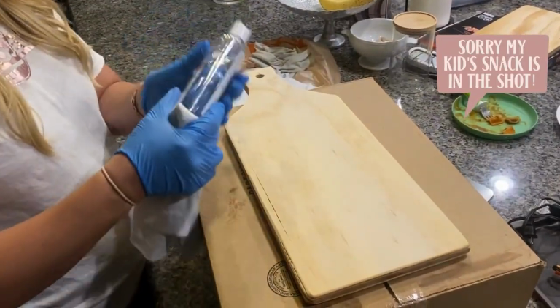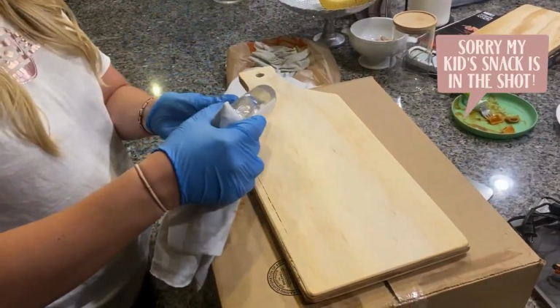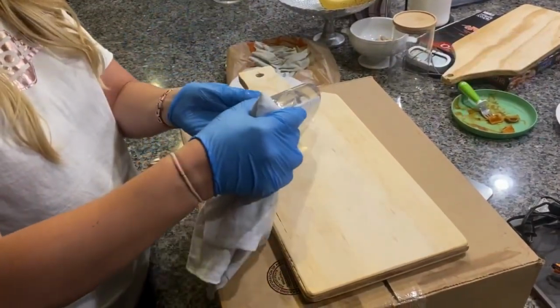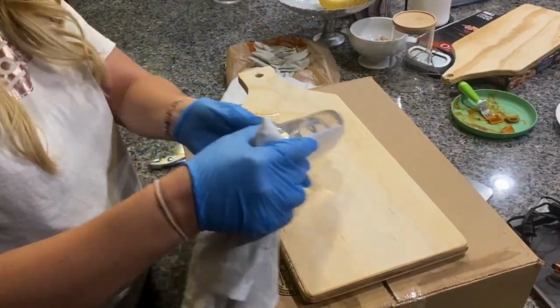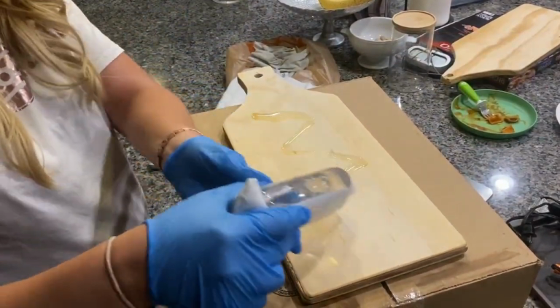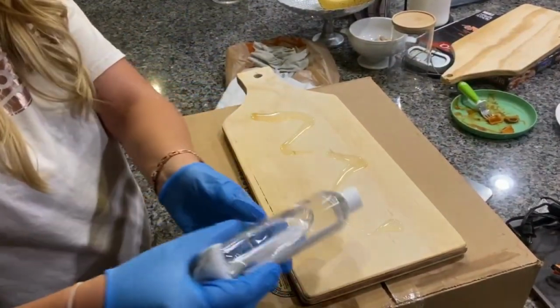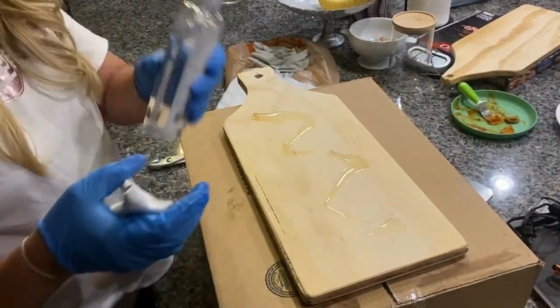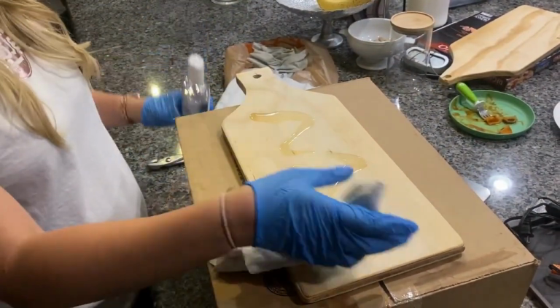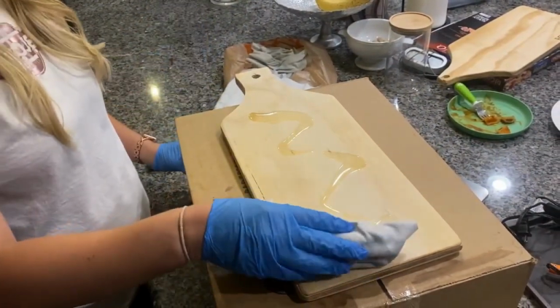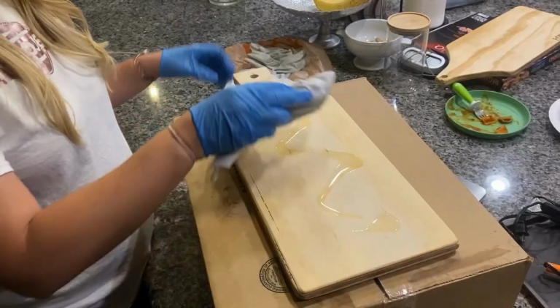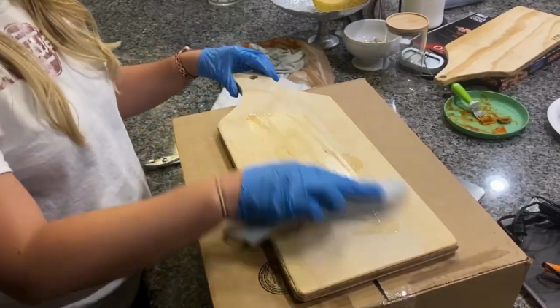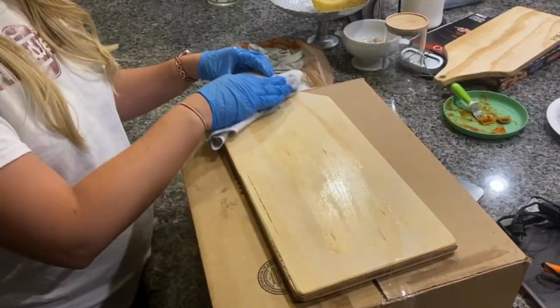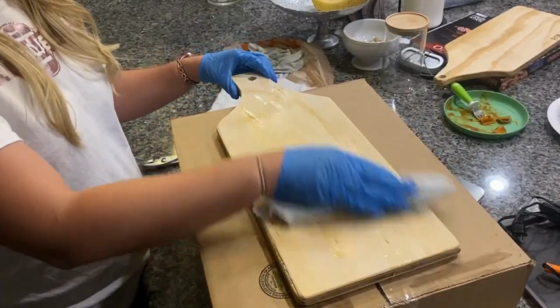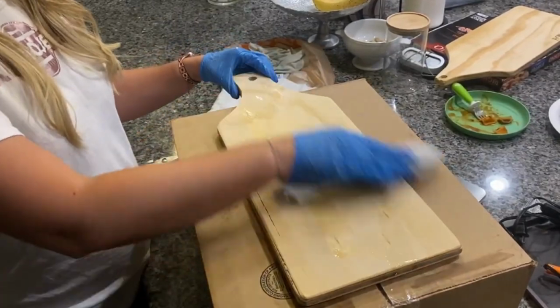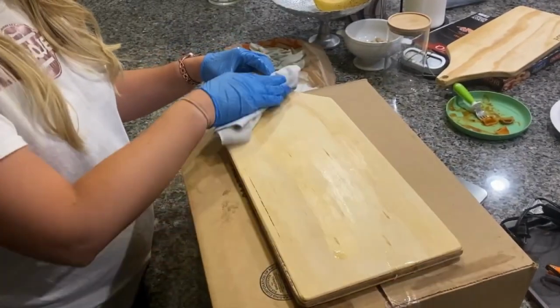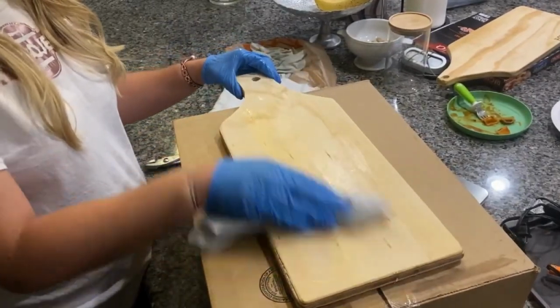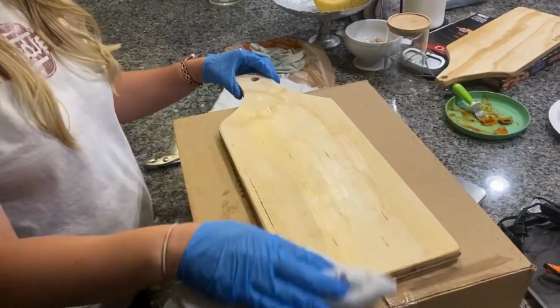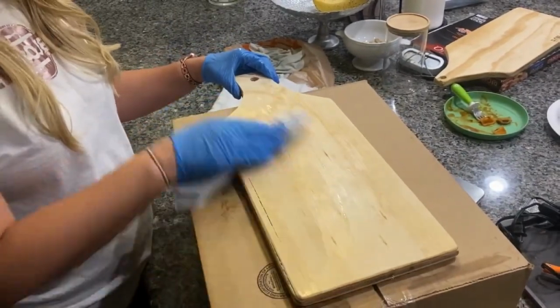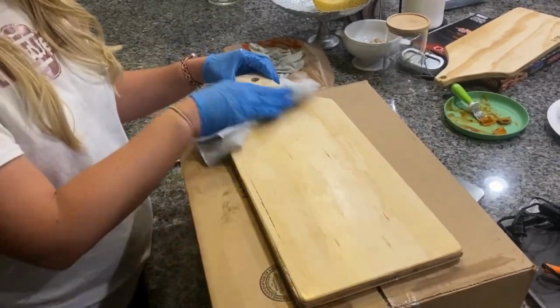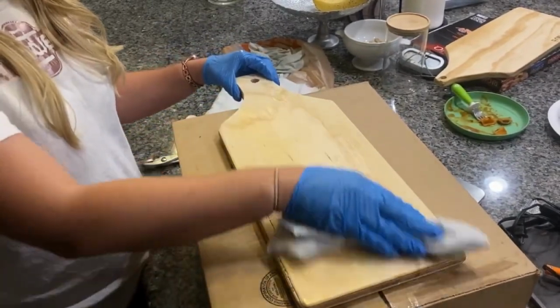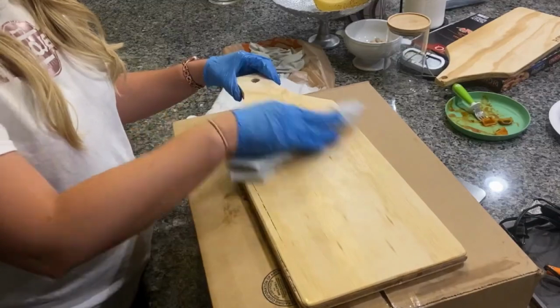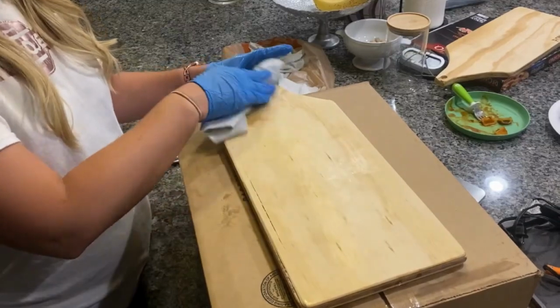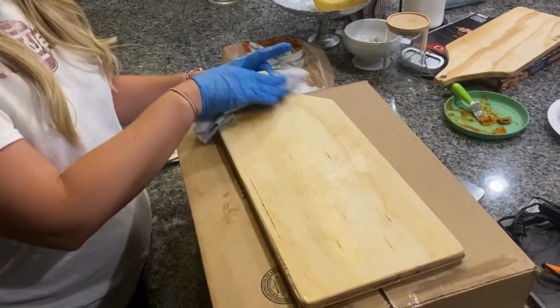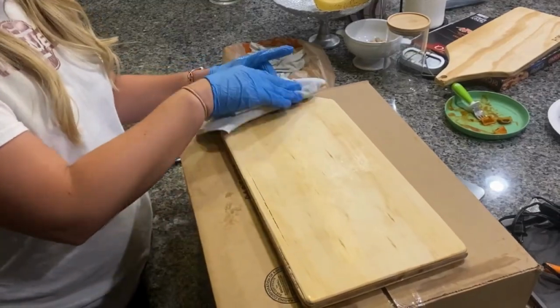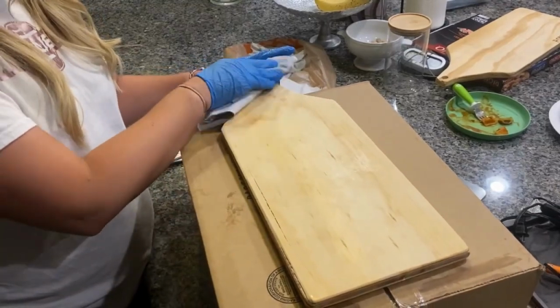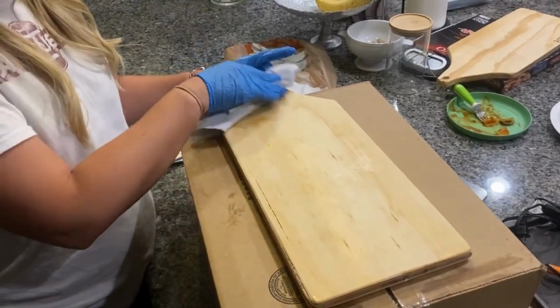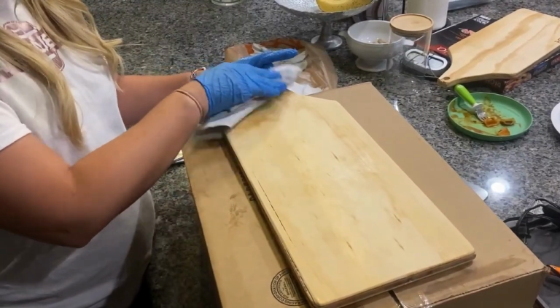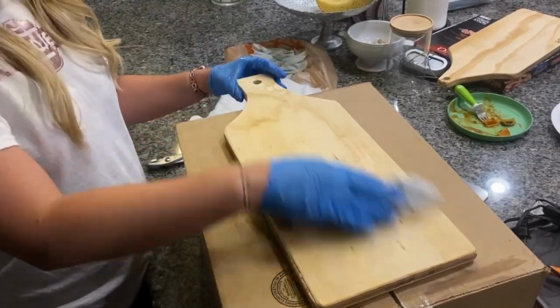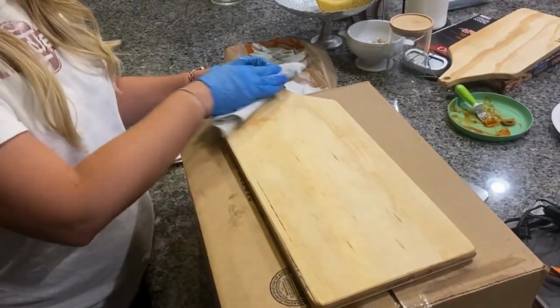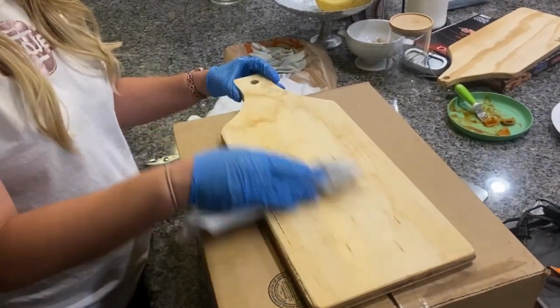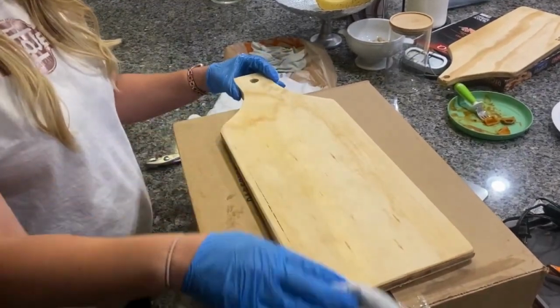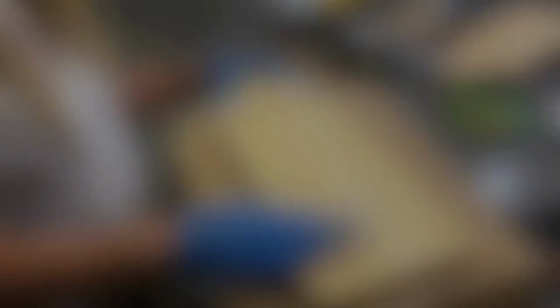I did several coats of this. It said two coats if it's under an inch and a half, but I ended up doing a couple more. I did the entire board — front, sides, back — and then I'm going to let it dry overnight.